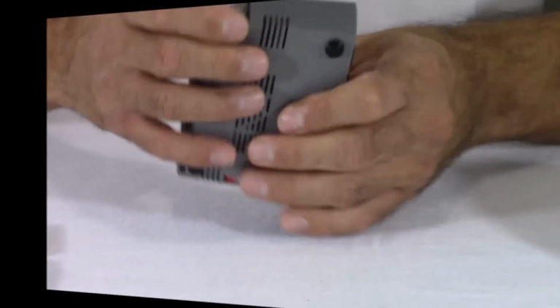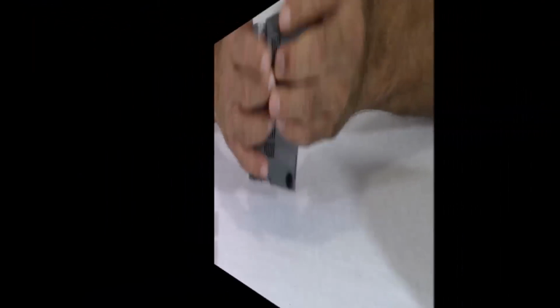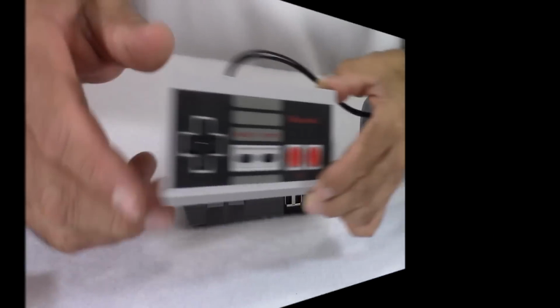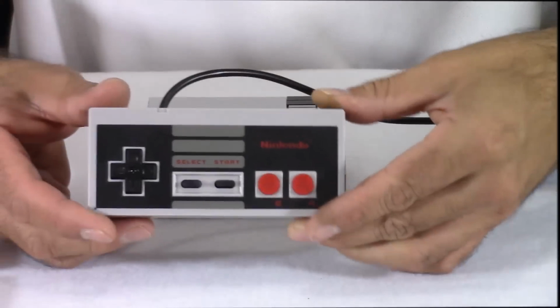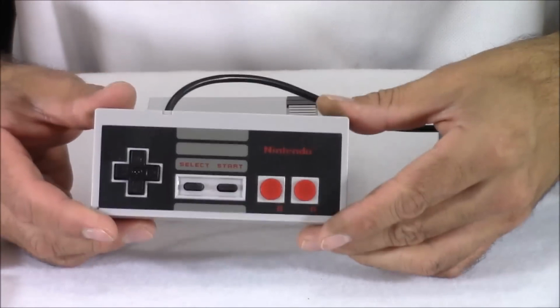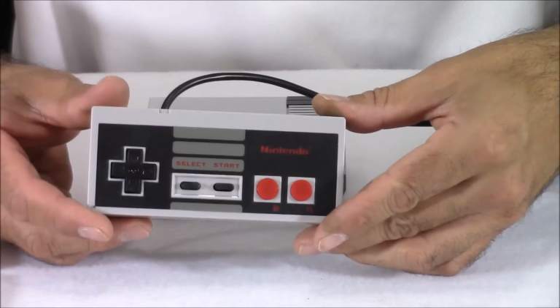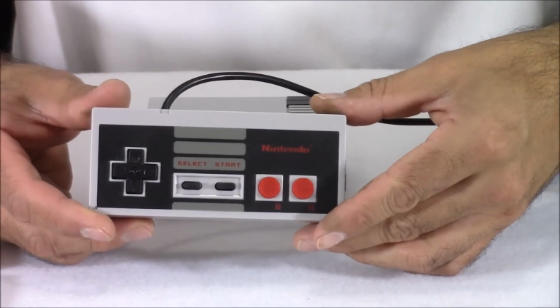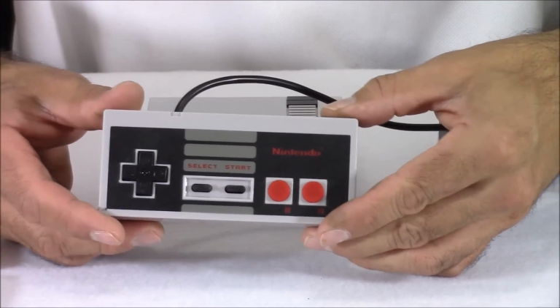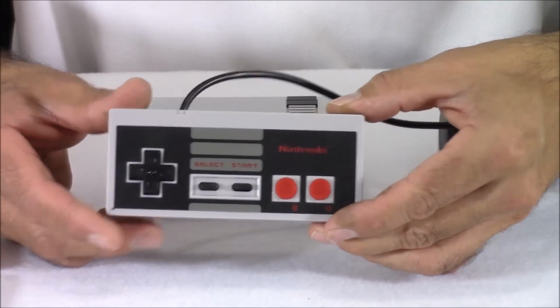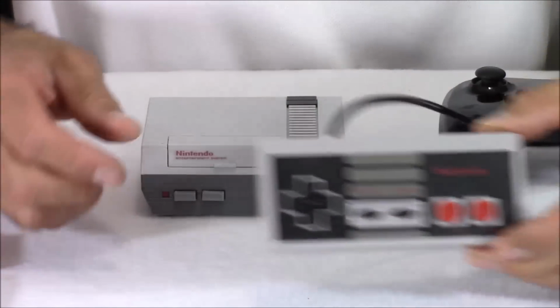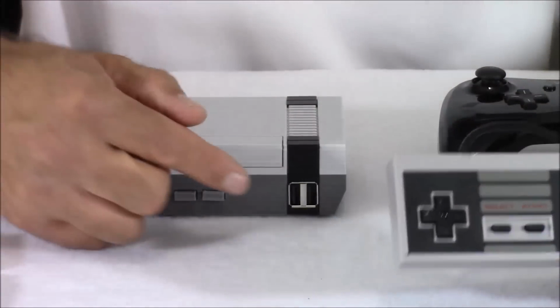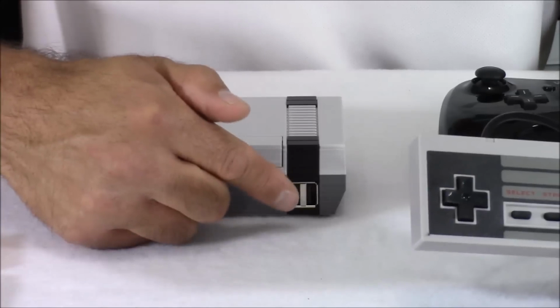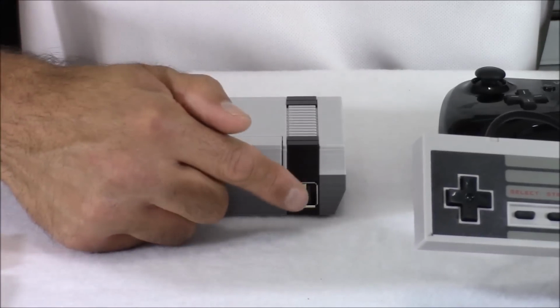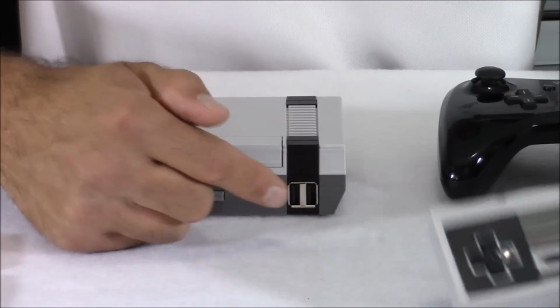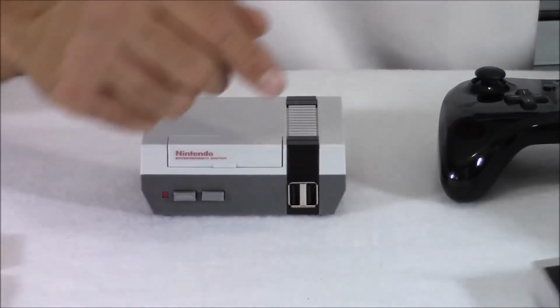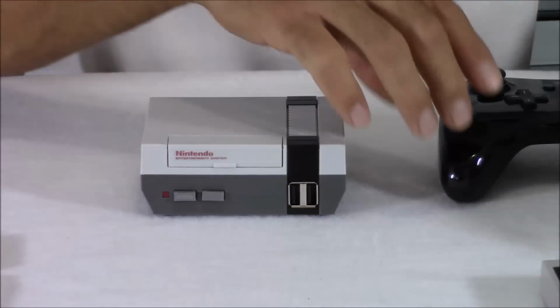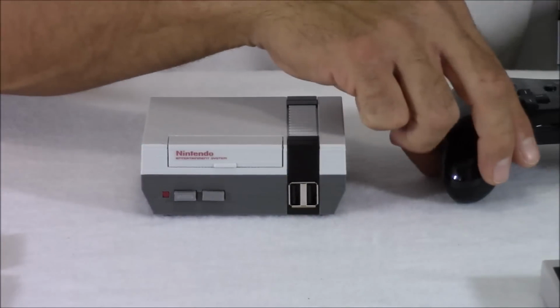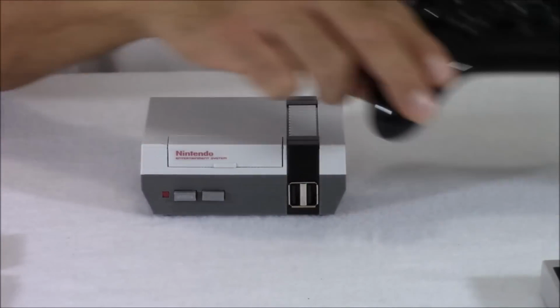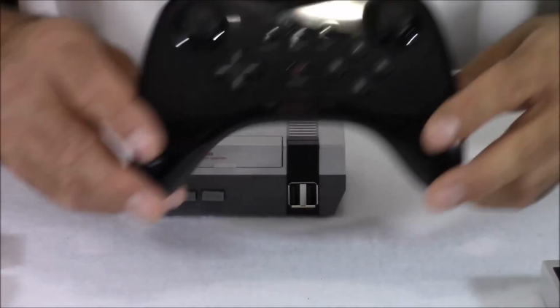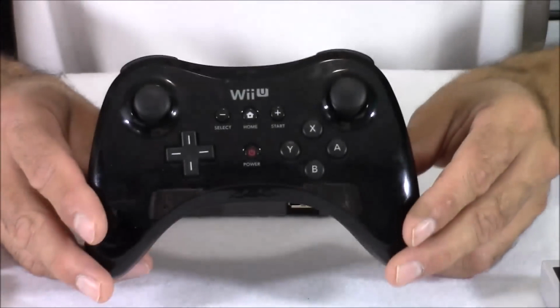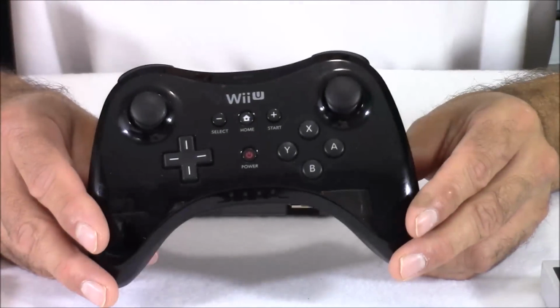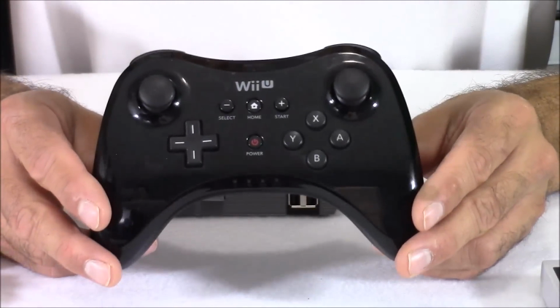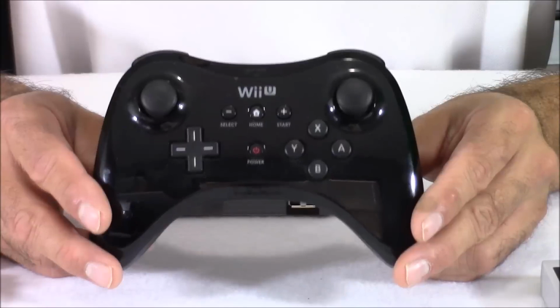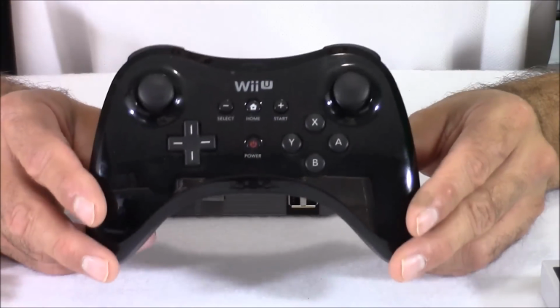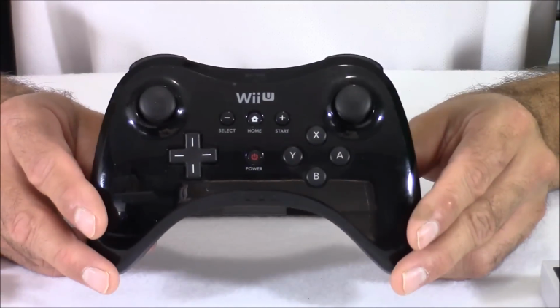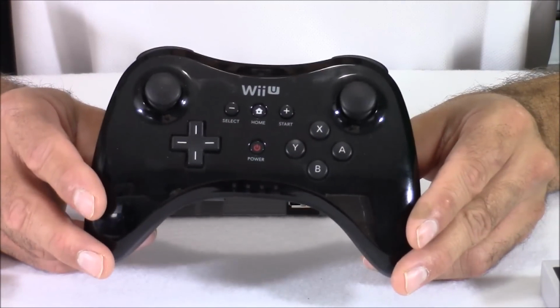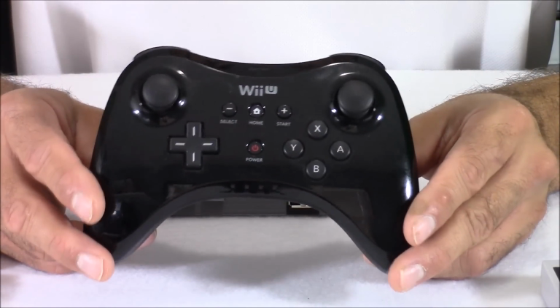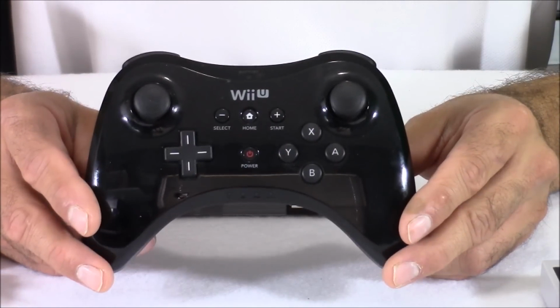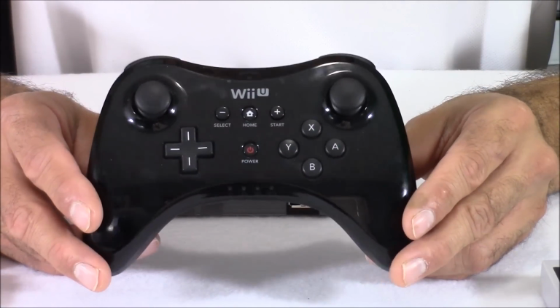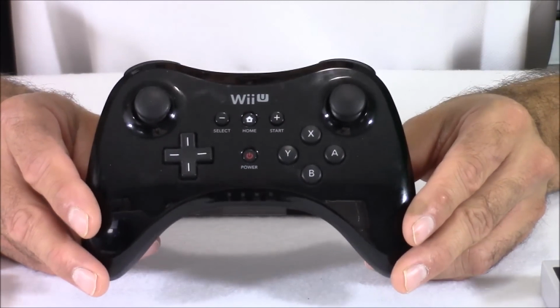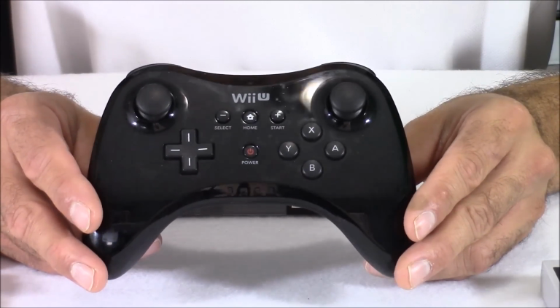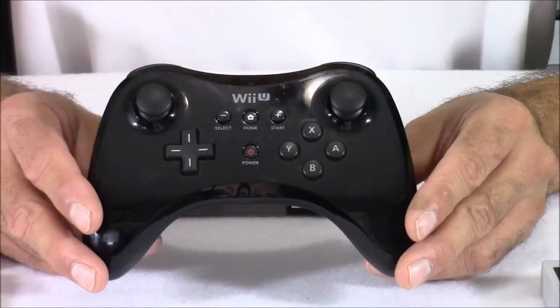For controllers, you can use a USB Nintendo controller or any USB controller compatible with Raspberry Pi 3. Or, my favorite — this is a Bluetooth controller, the Wii U Pro controller, and it works perfectly on the Raspberry Pi 3.